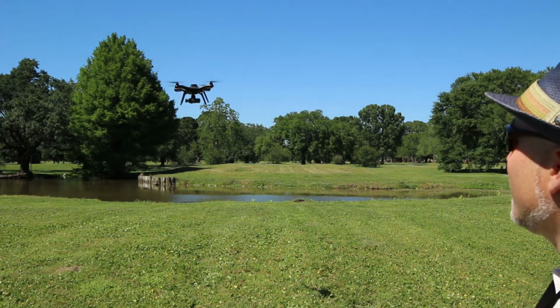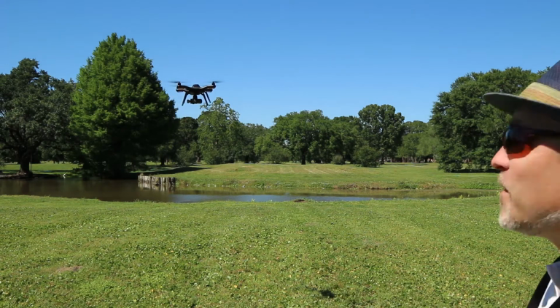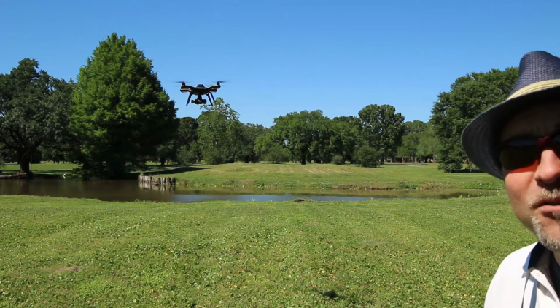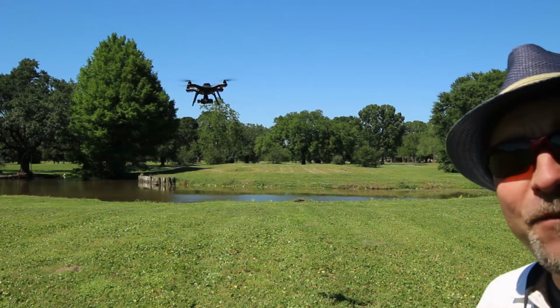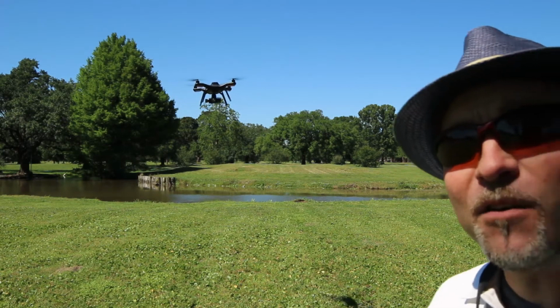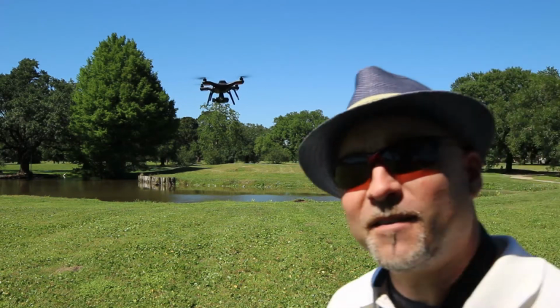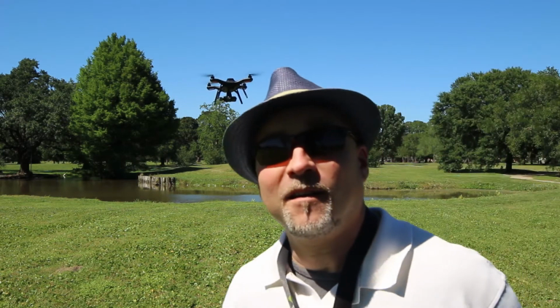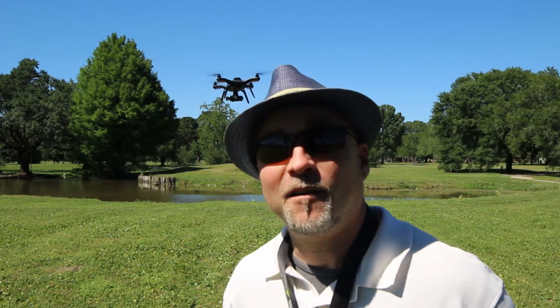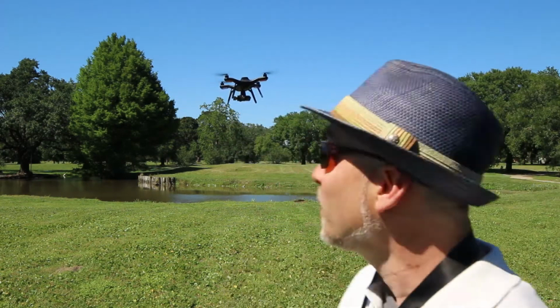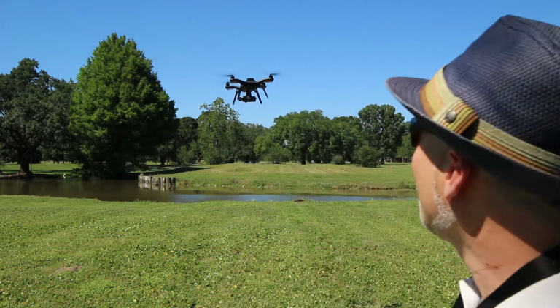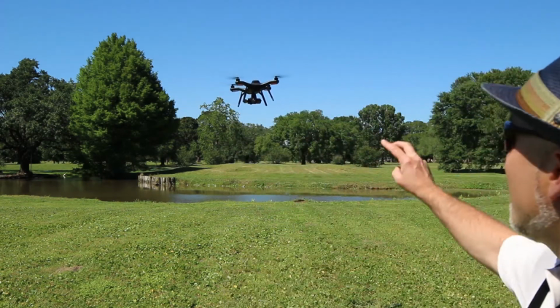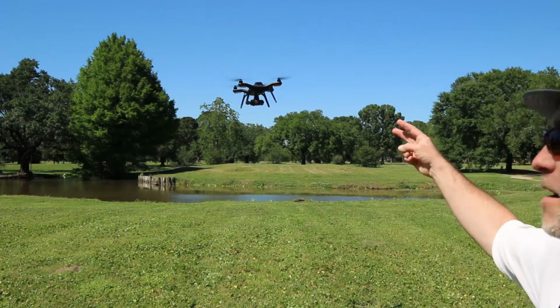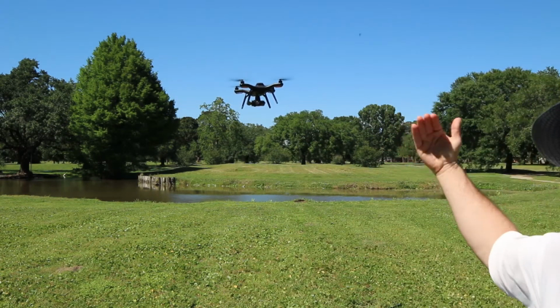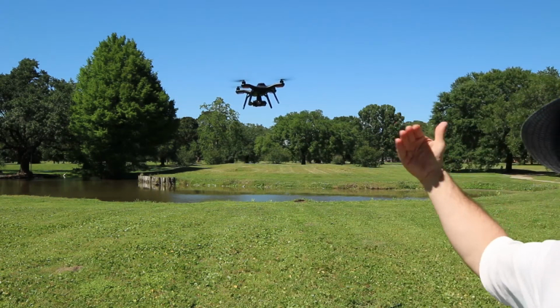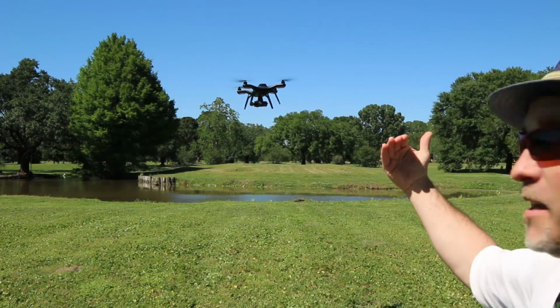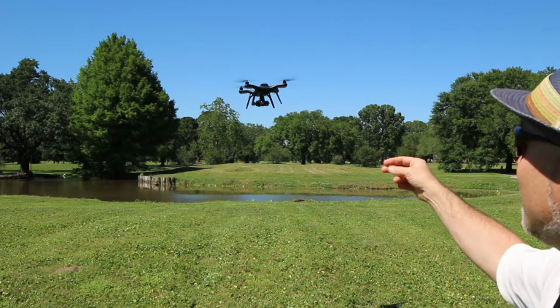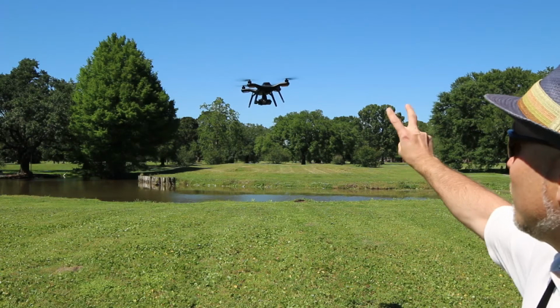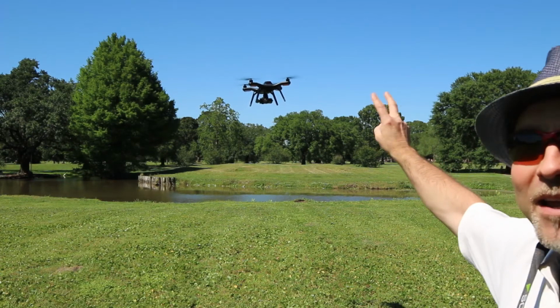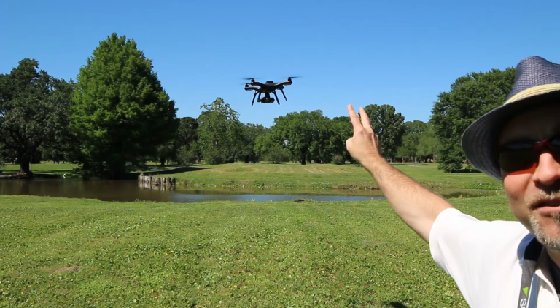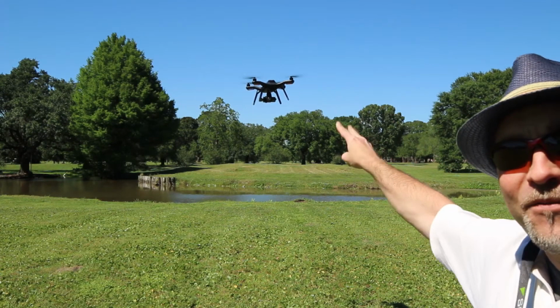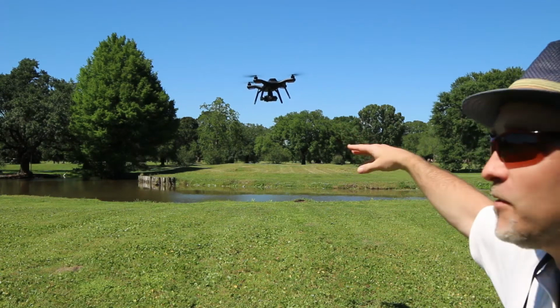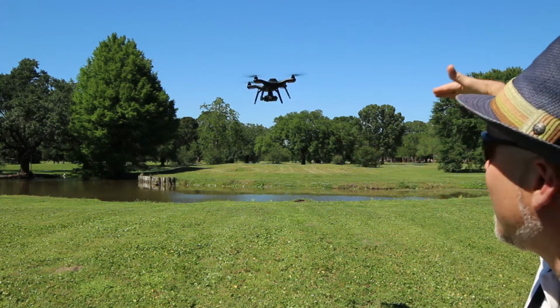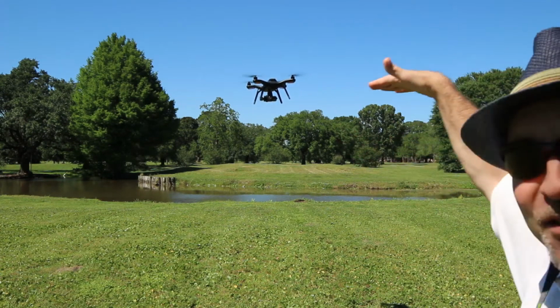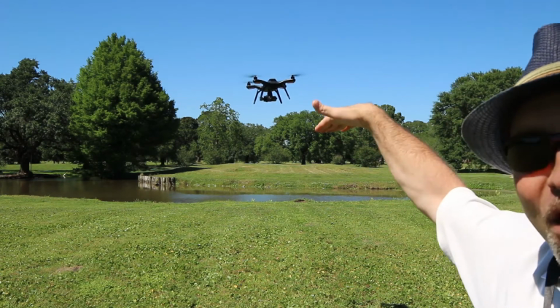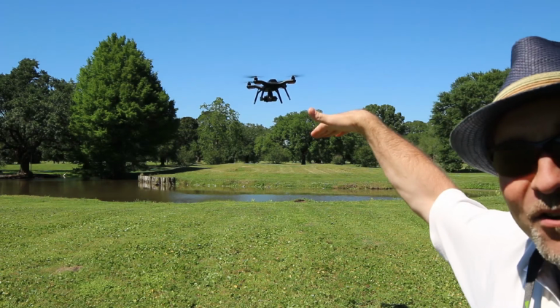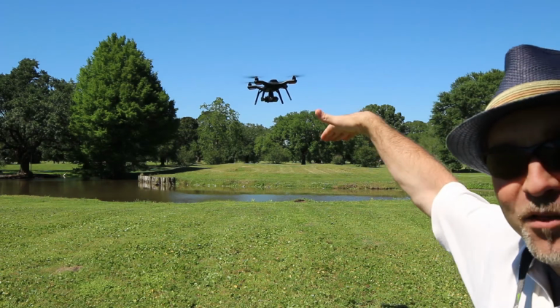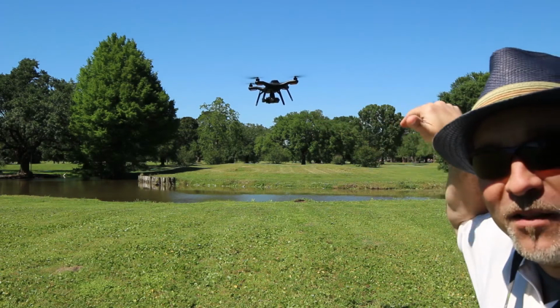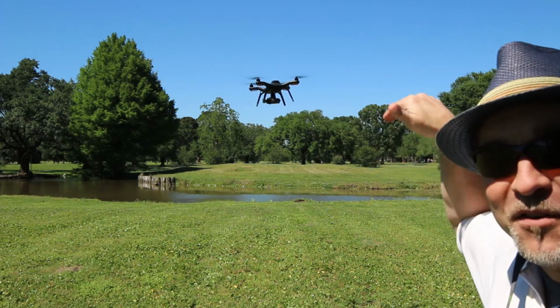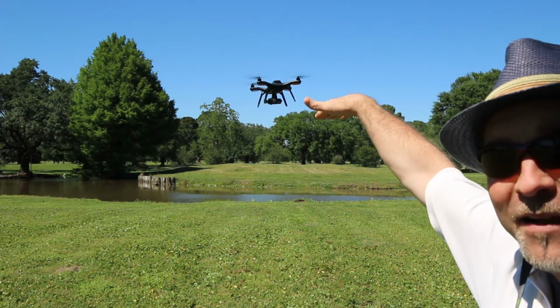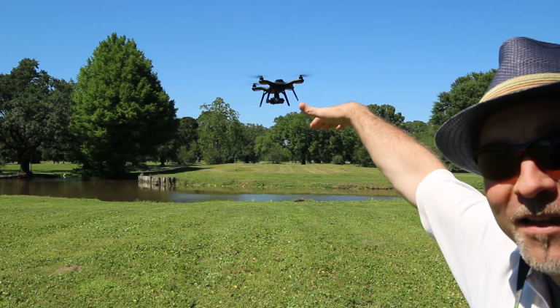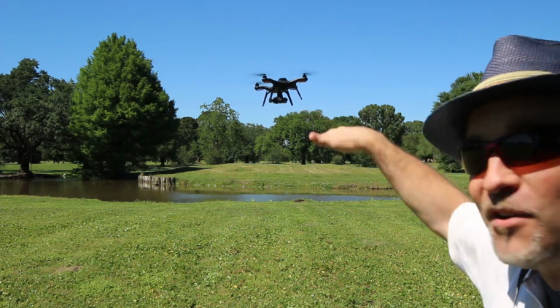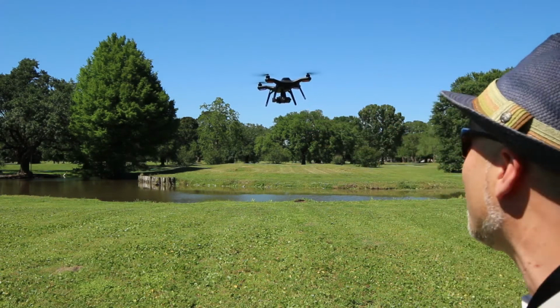So if you notice, I have the red lights to me — the white lights are to the front. So act like it's a car: the brake lights are in the back, the headlights are in the front.